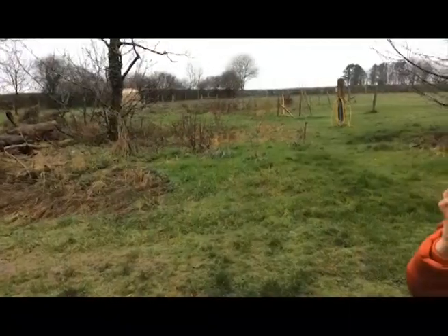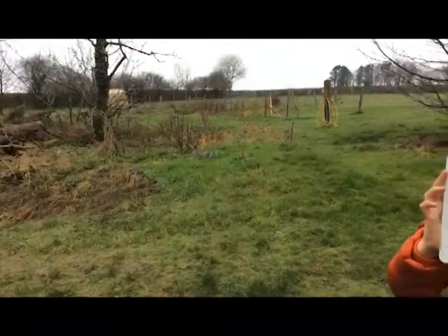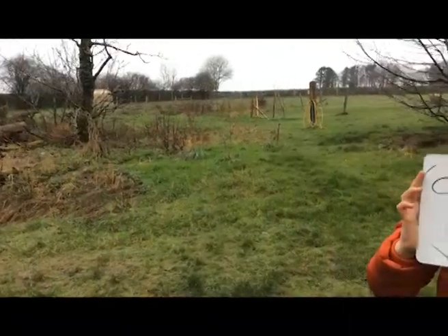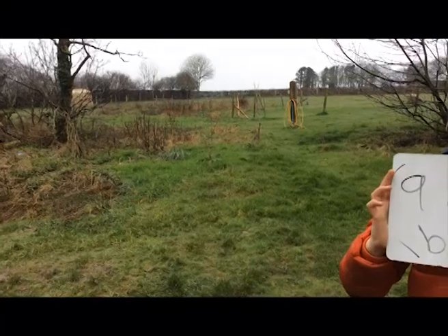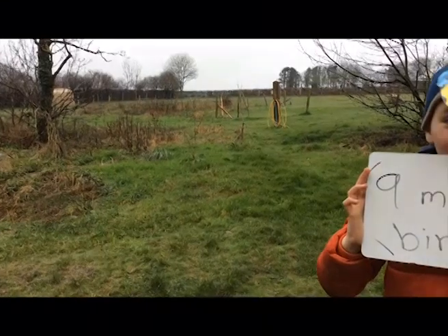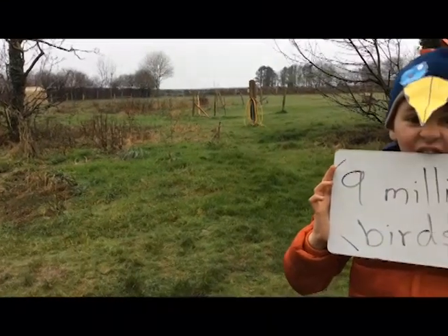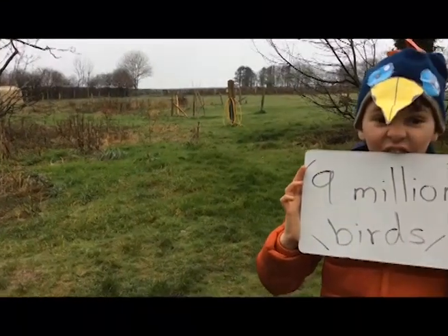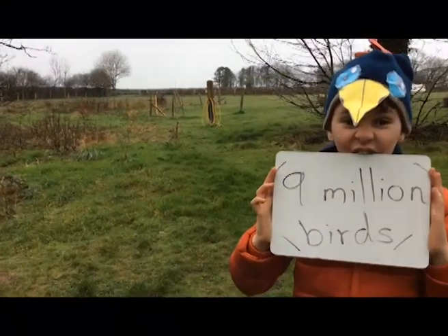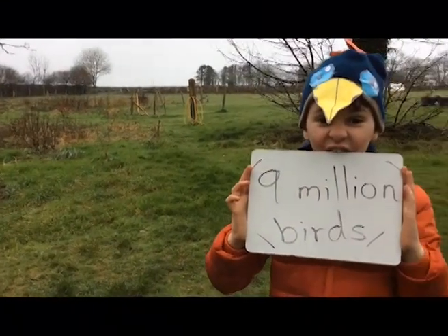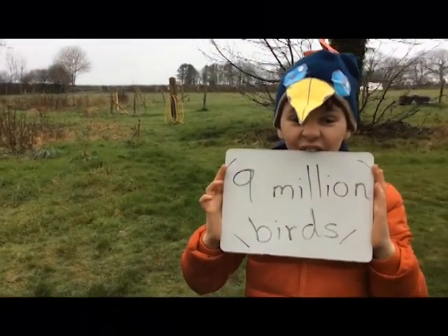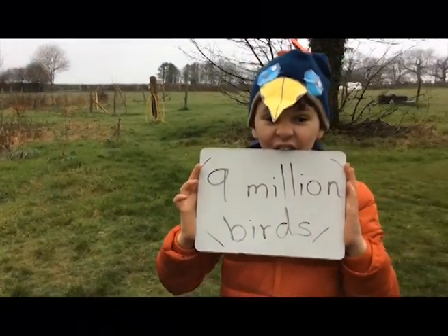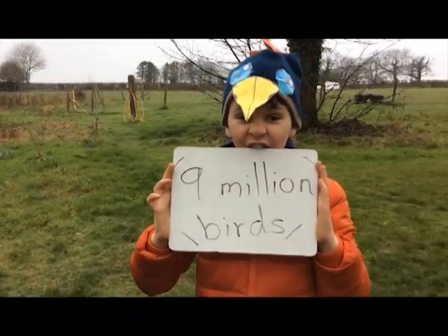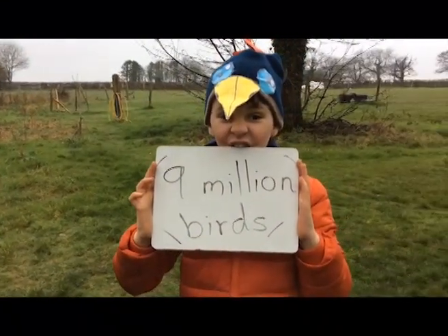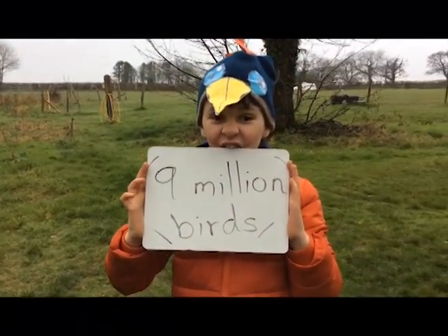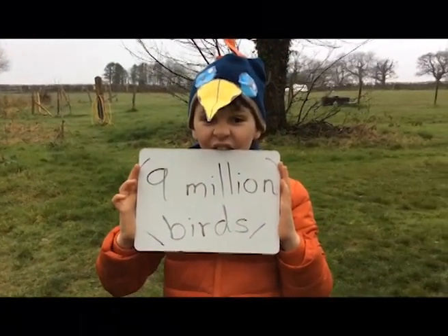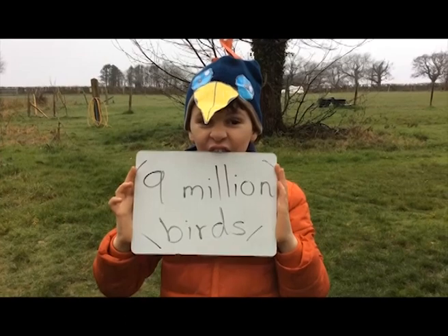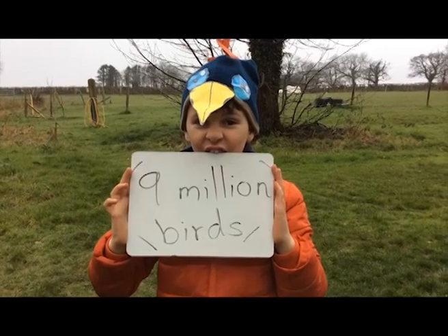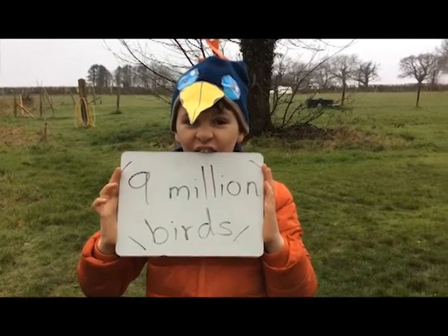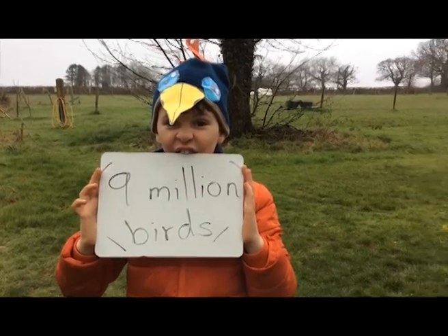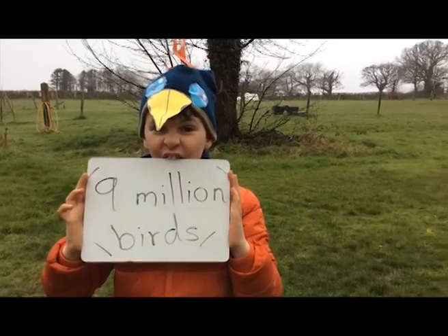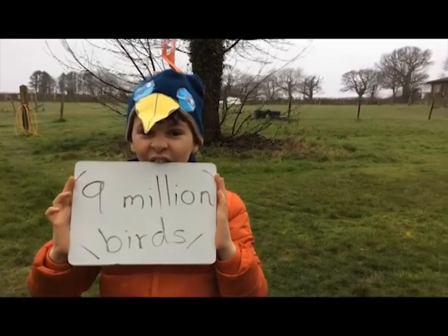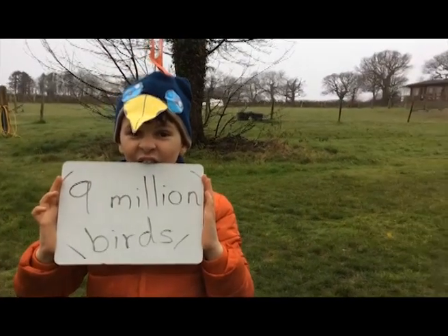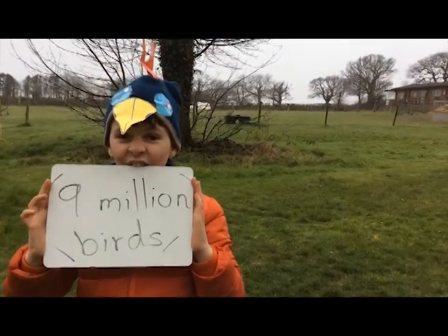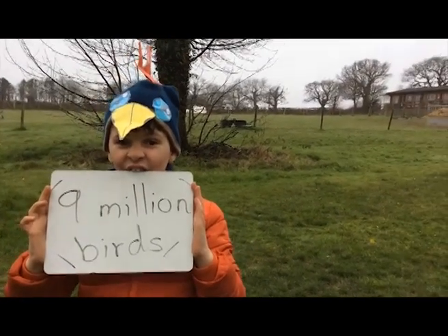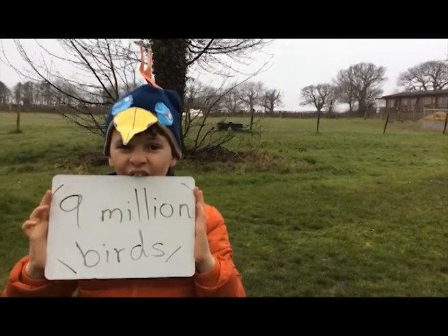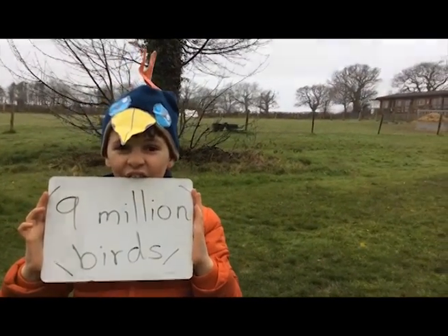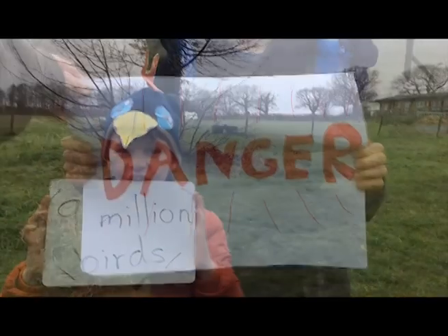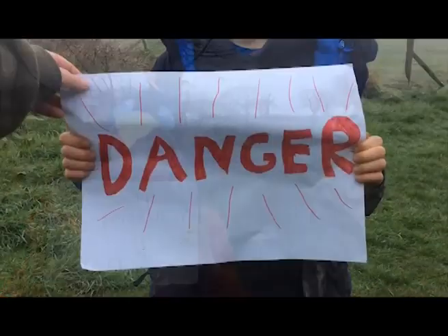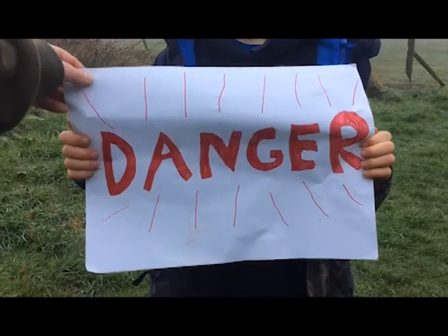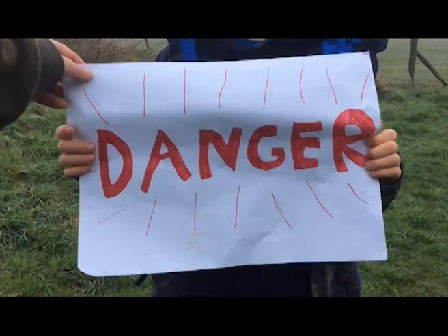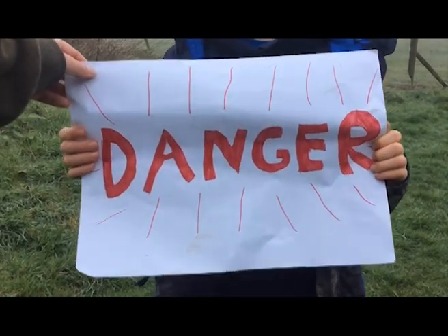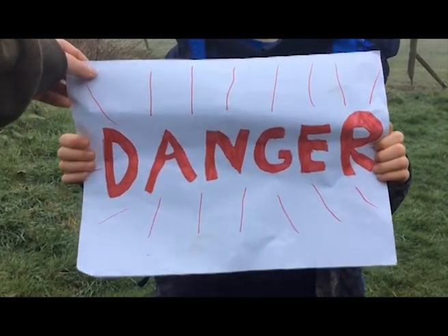Almost 9 million birds were counted as part of the 2004 RSPB Big Garden Bird Watch. That's more than the combined human population of Scotland and Wales.